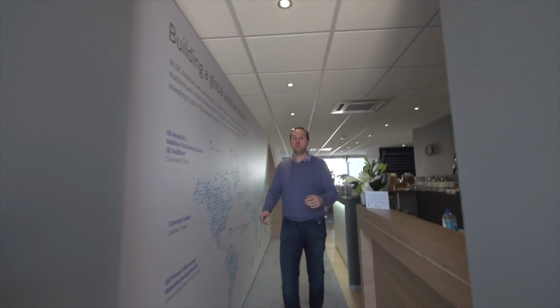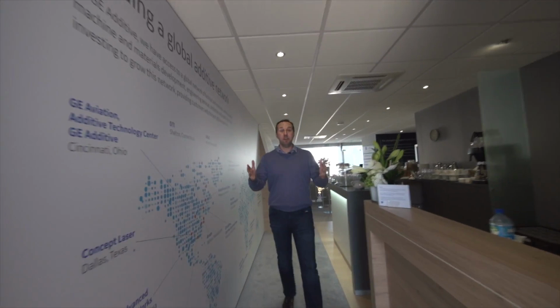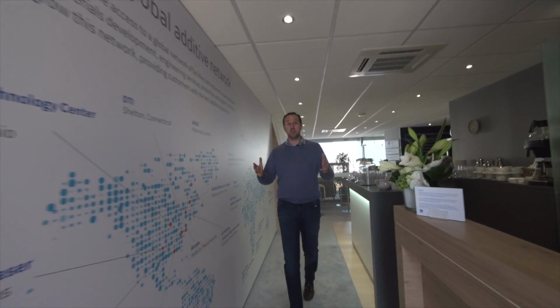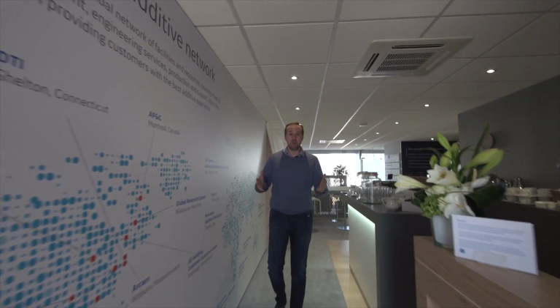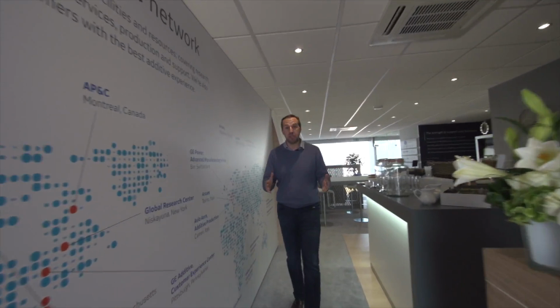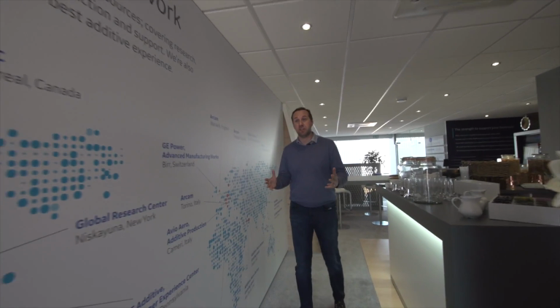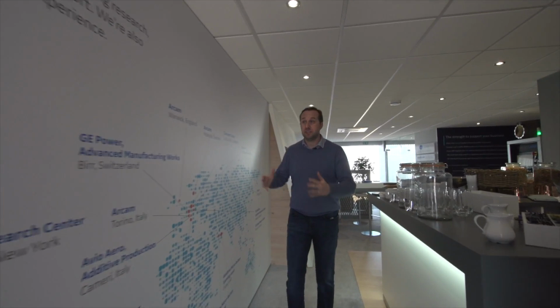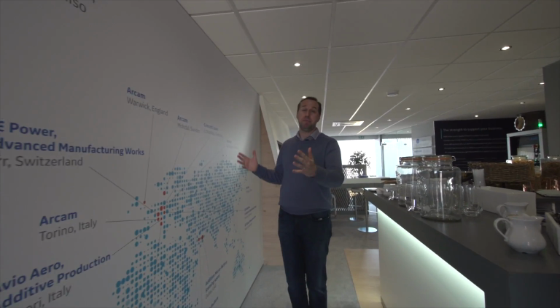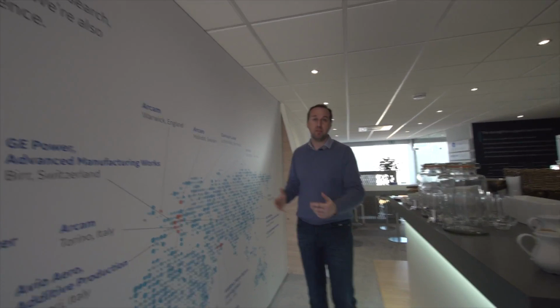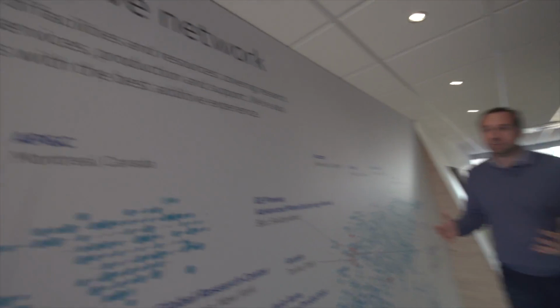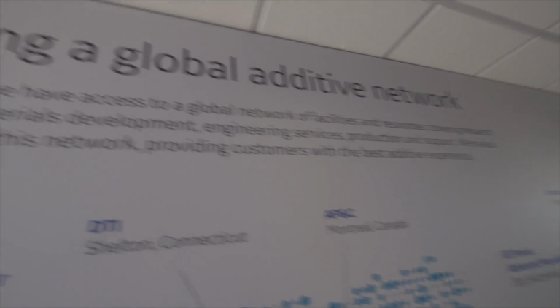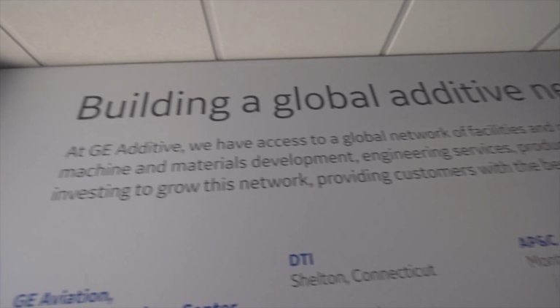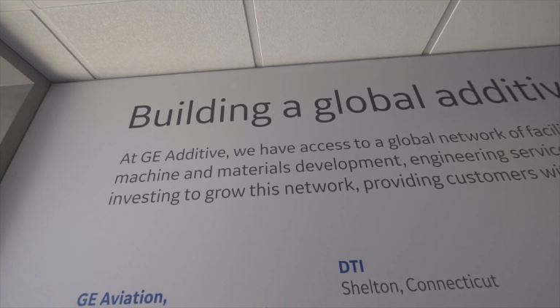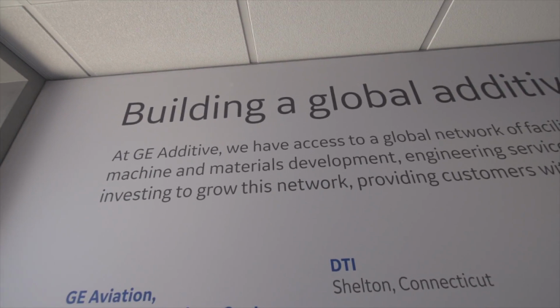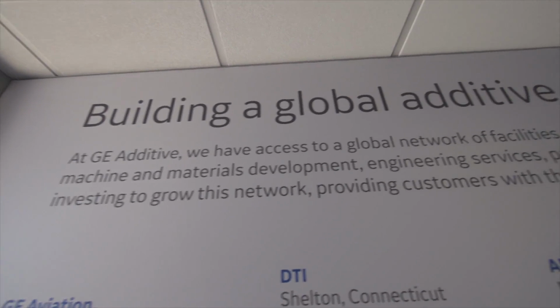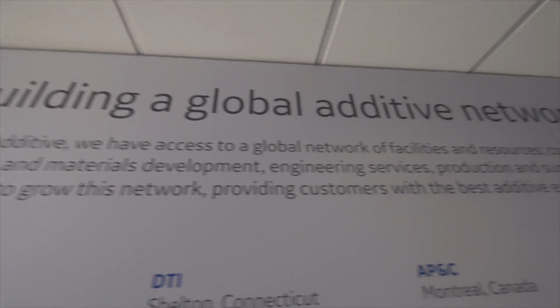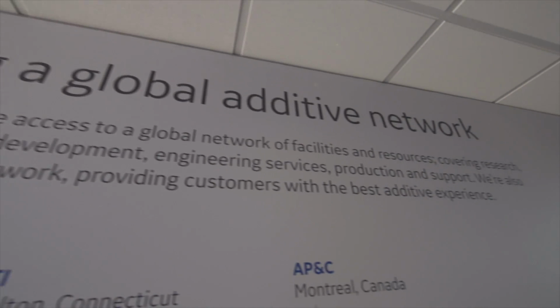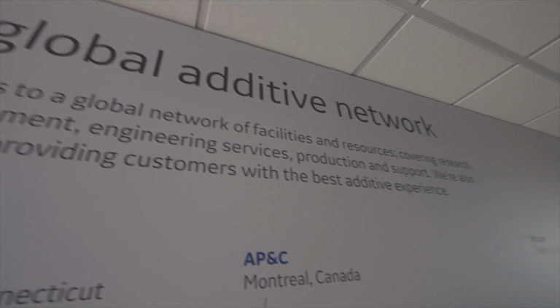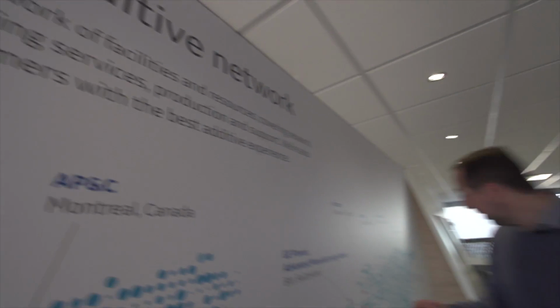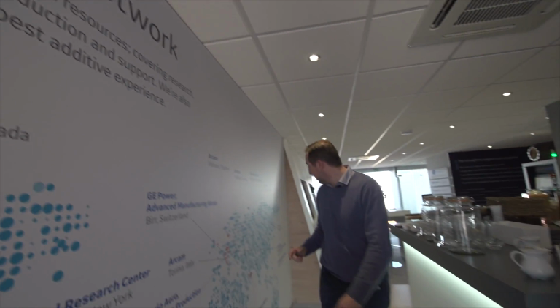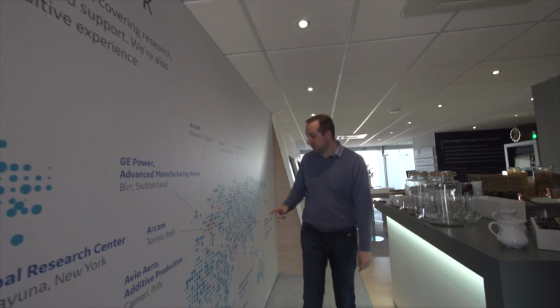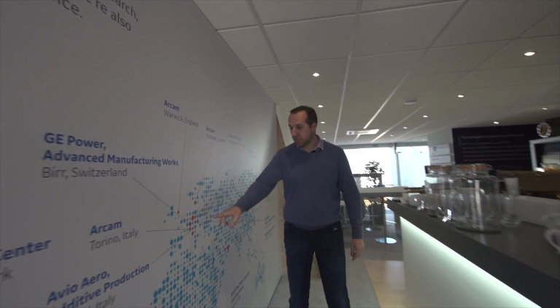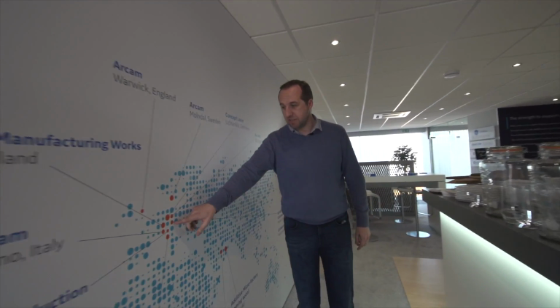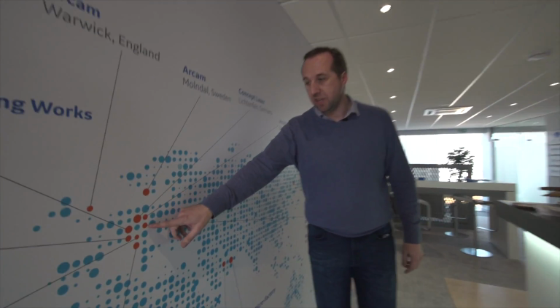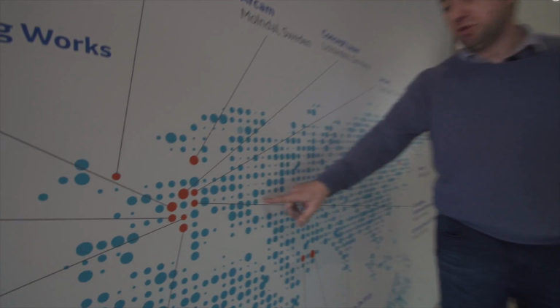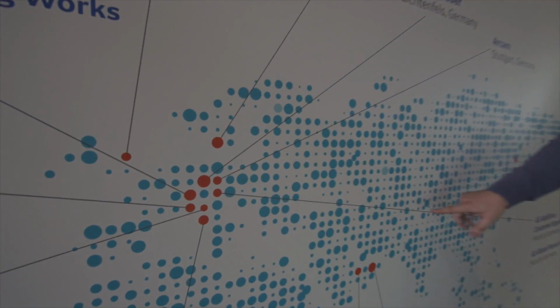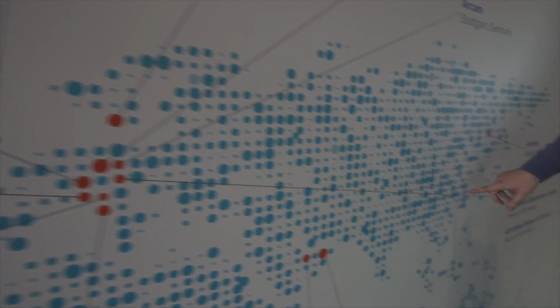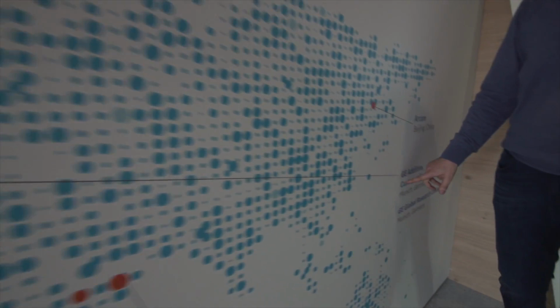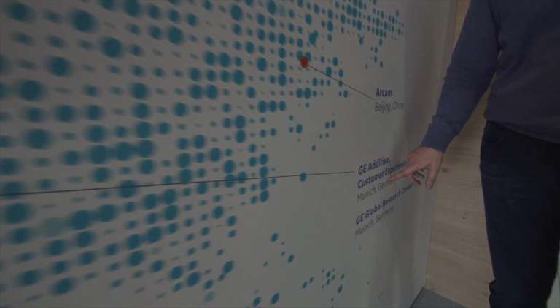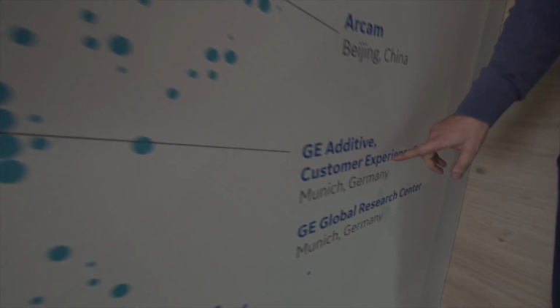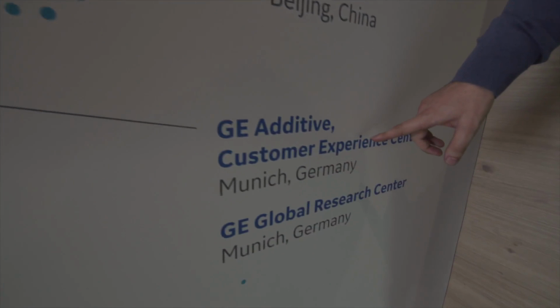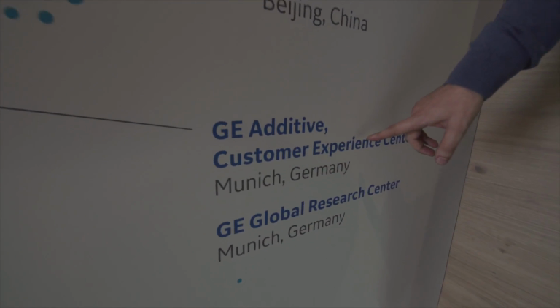One of the first things you'll notice when you come in on your left hand side is the map of all the sites and facilities that are involved in Additive today along with us. A particular note is this Customer Experience Centre in Munich that we're preparing for now and will open up in November this year.